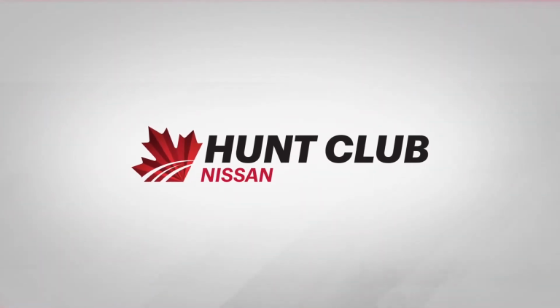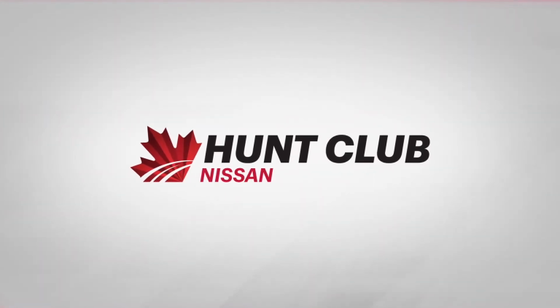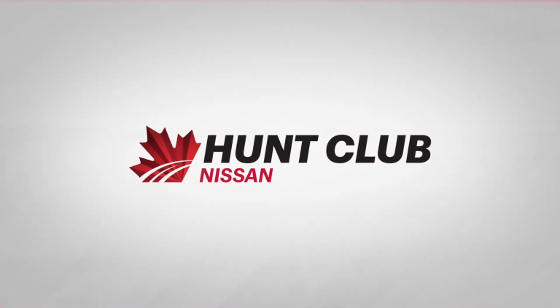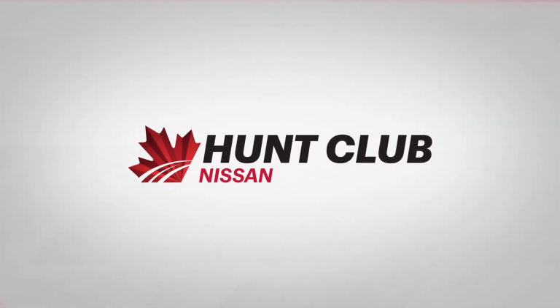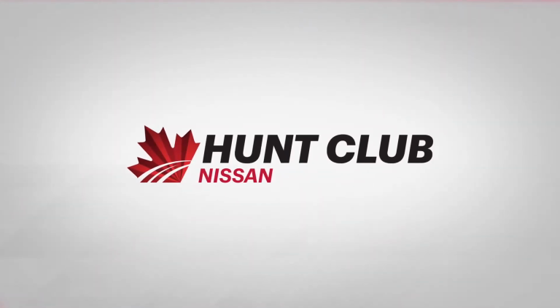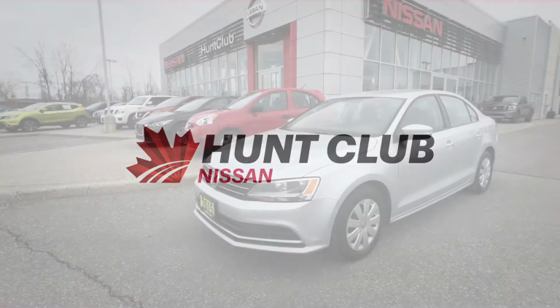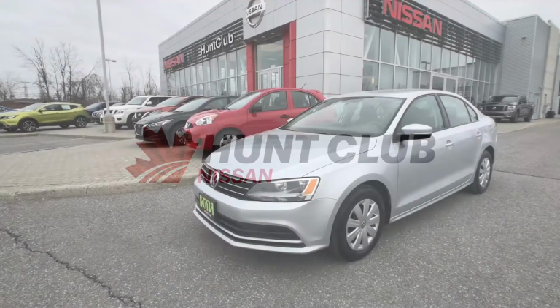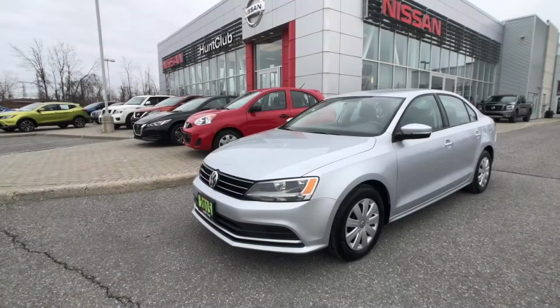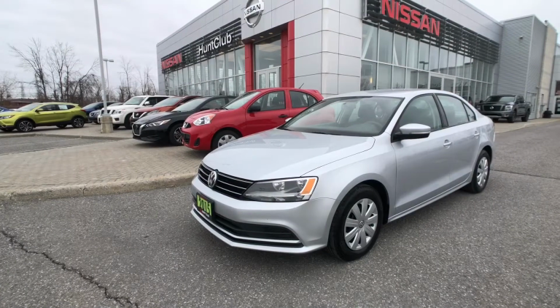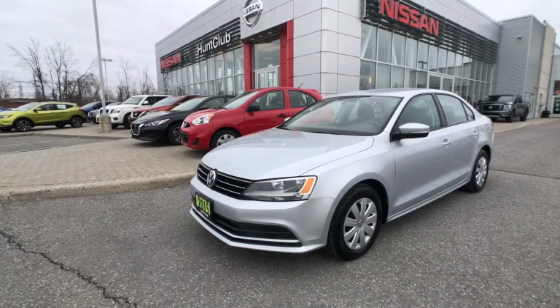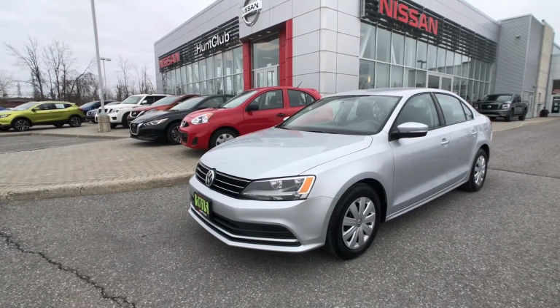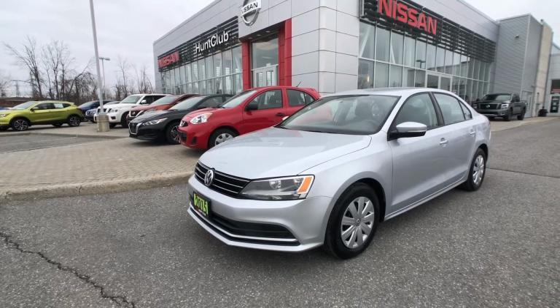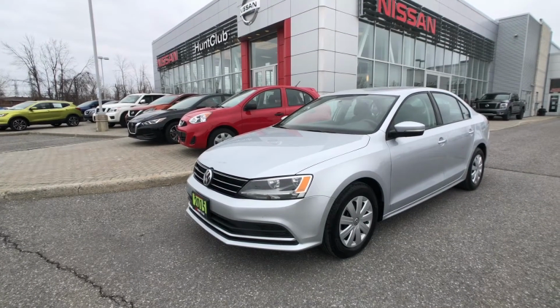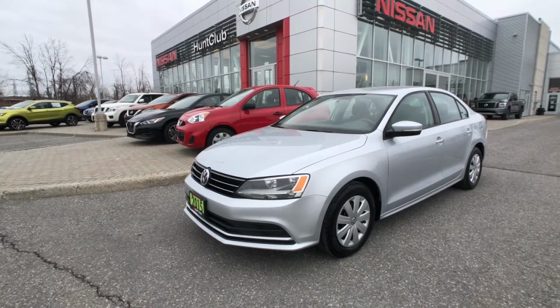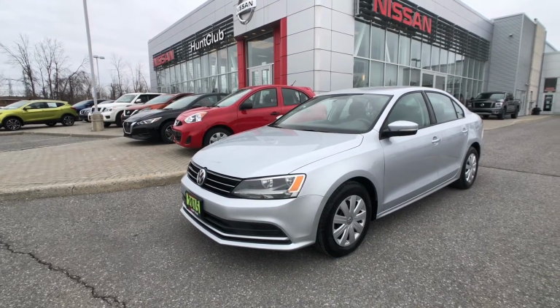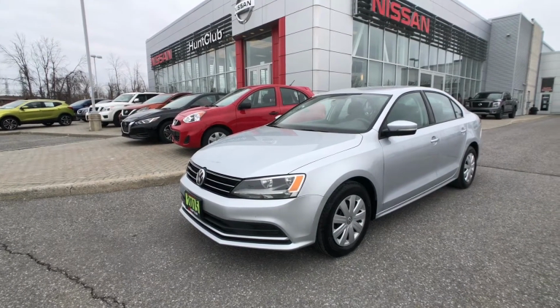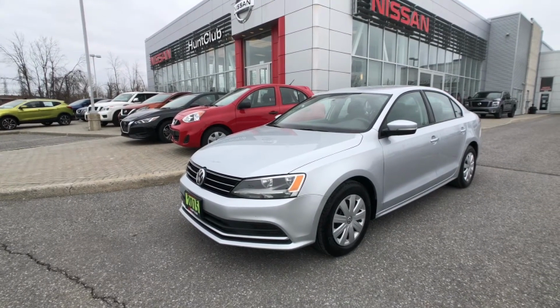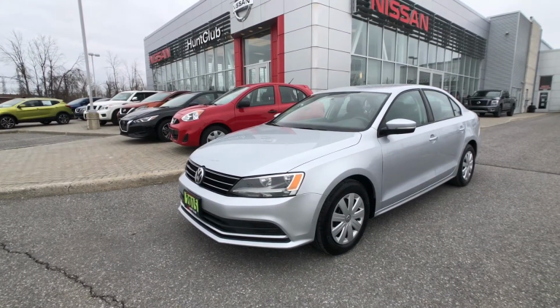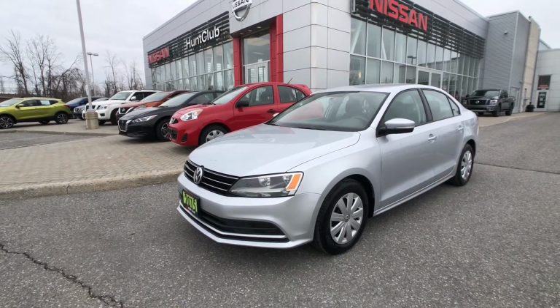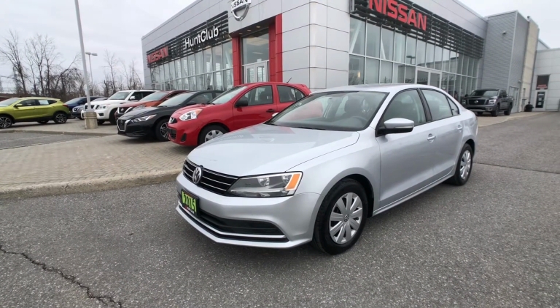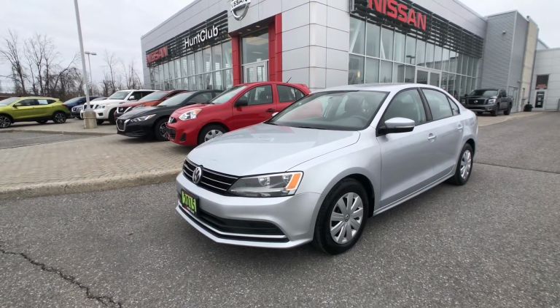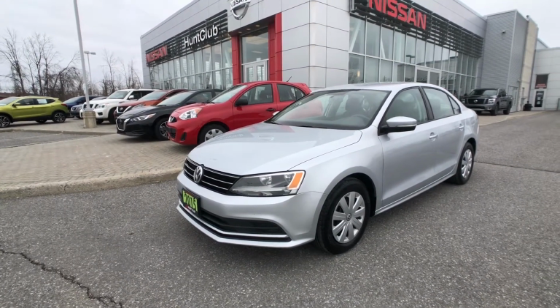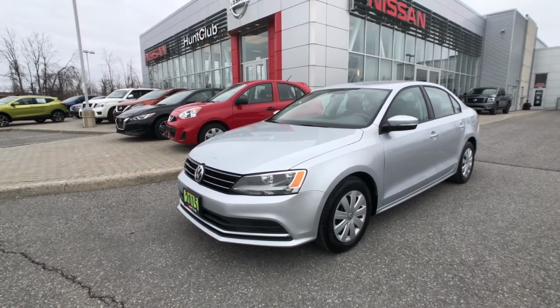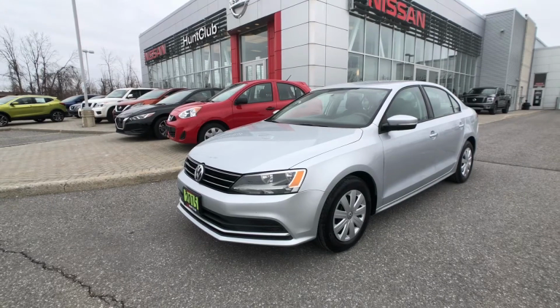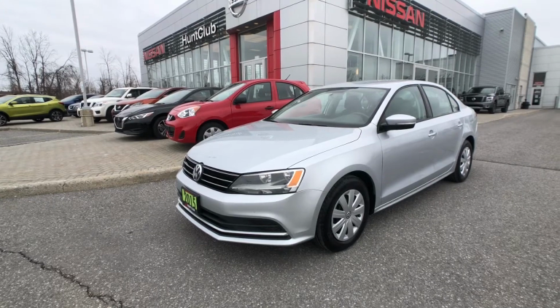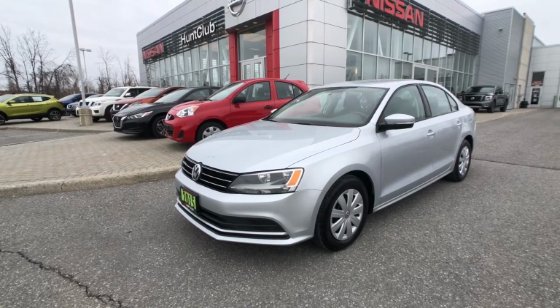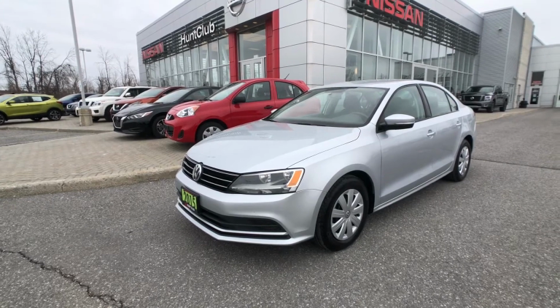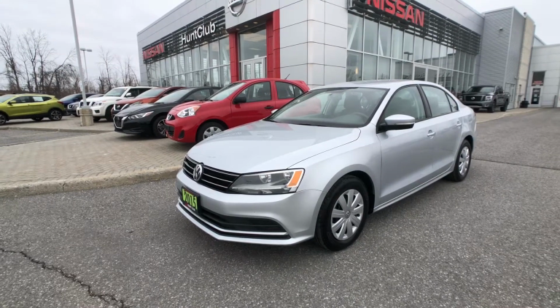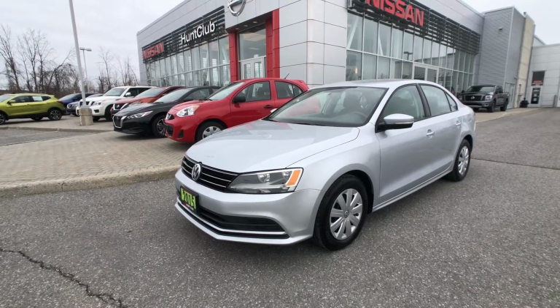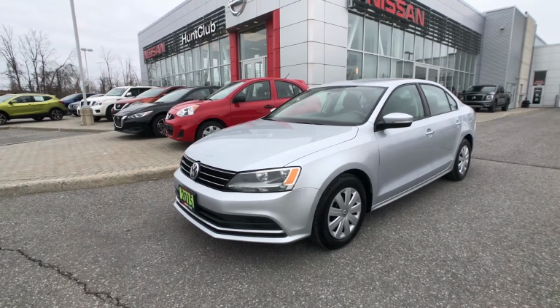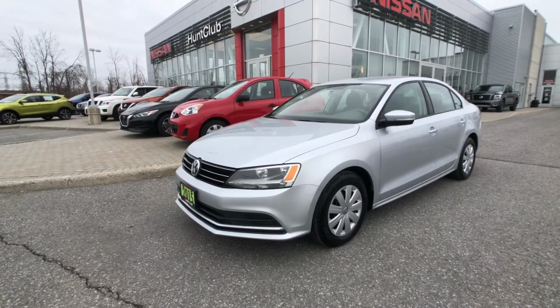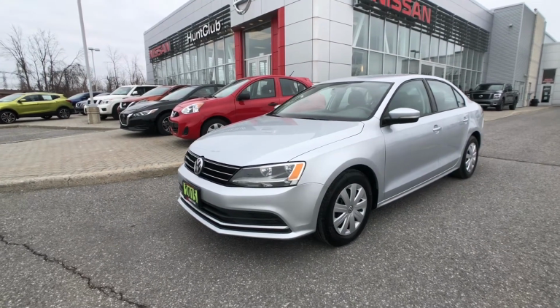Well, hi, thanks for joining us here today at Hunt Club Nissan. My name is Jason. Let's take a look at our 2015 Volkswagen Jetta Trendline. This vehicle features great options like Bluetooth, cruise control, air conditioning, and so much more.